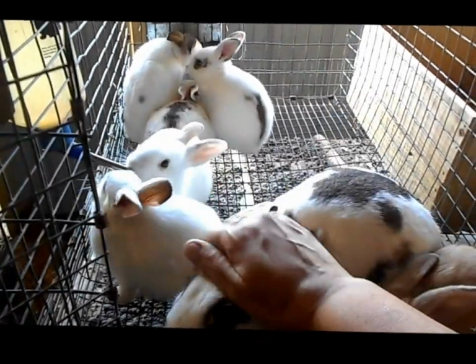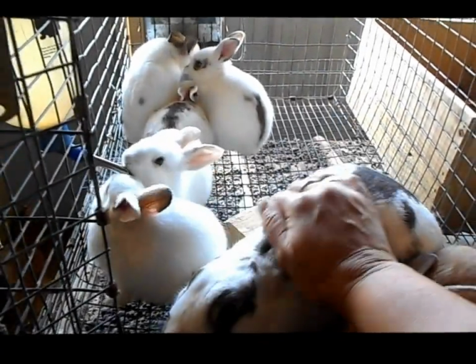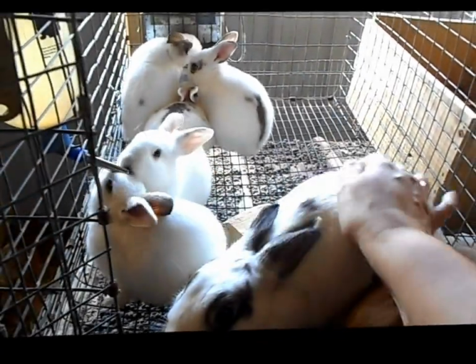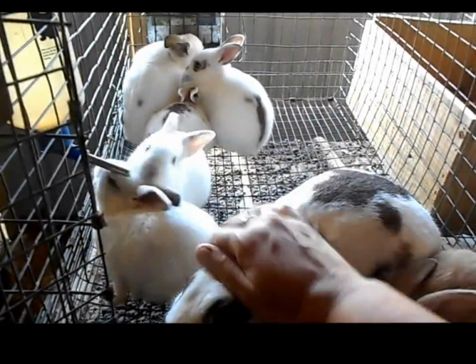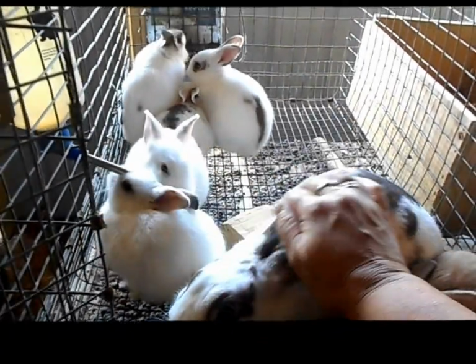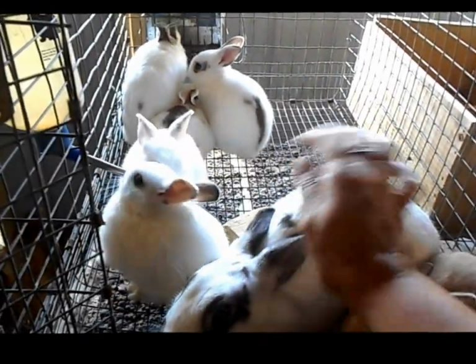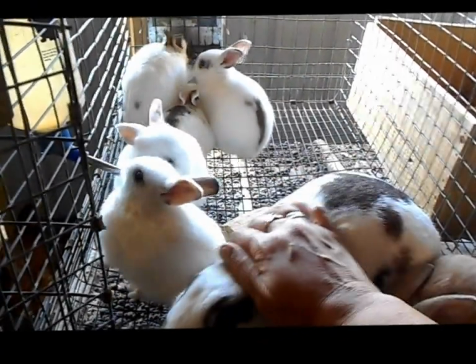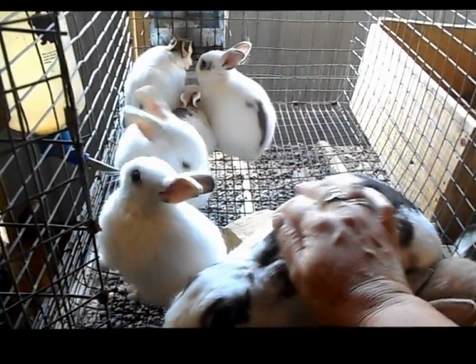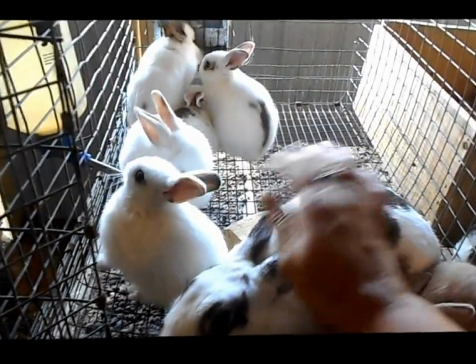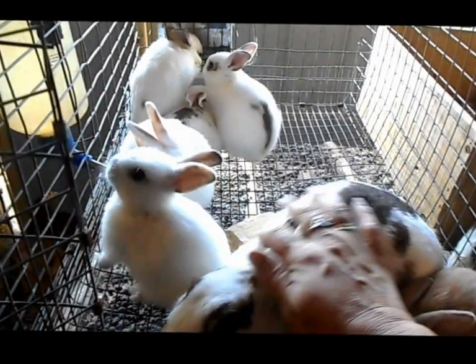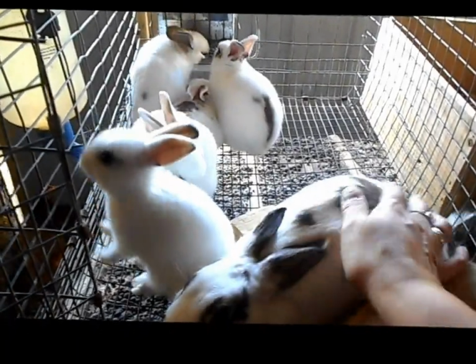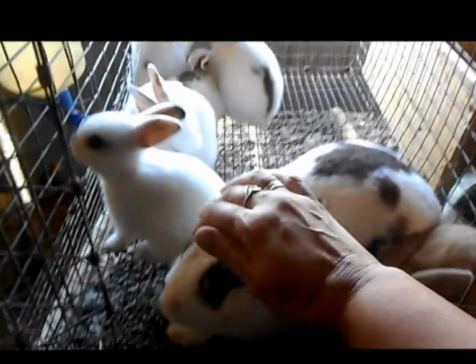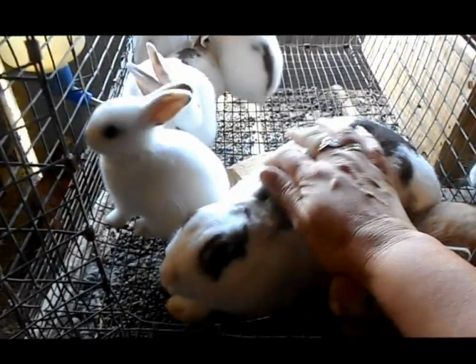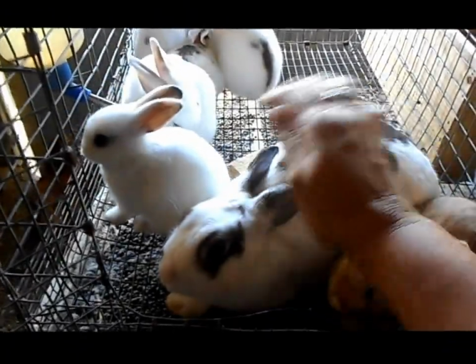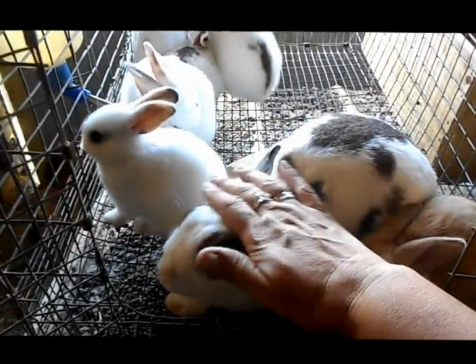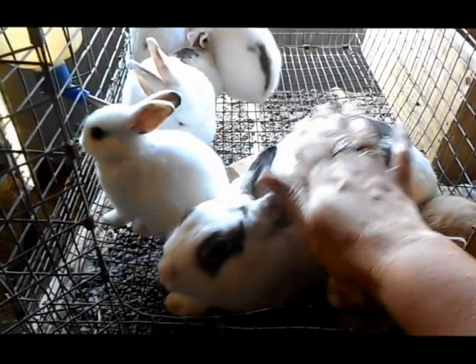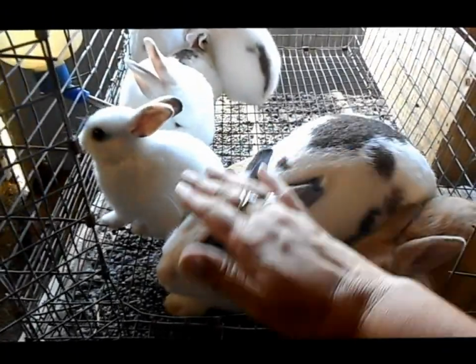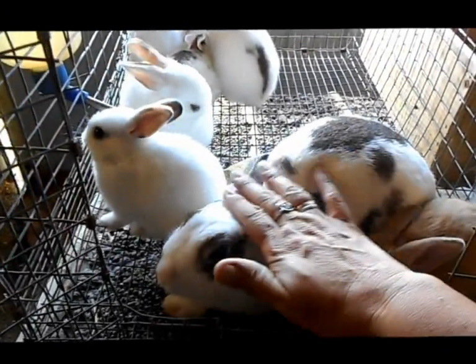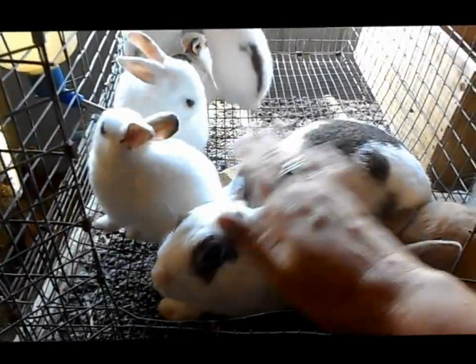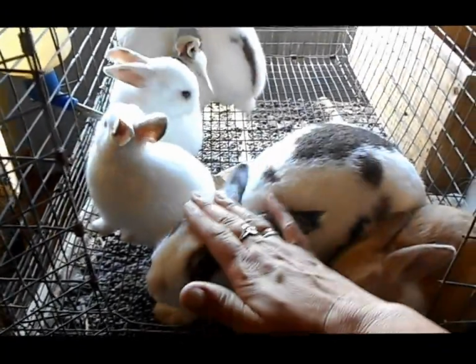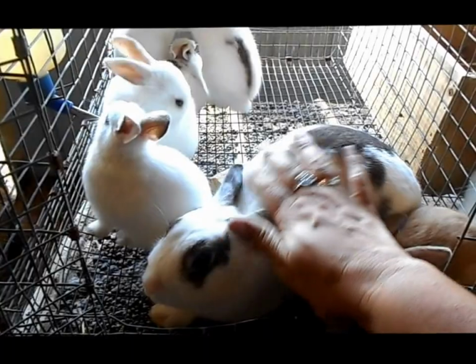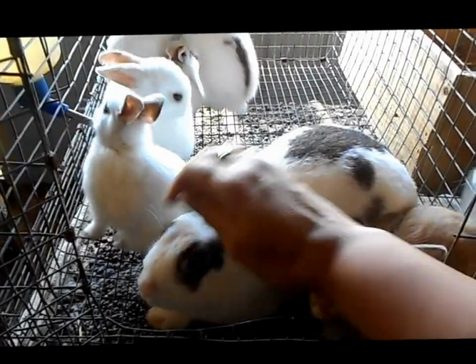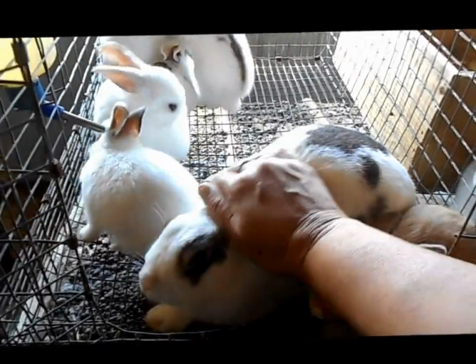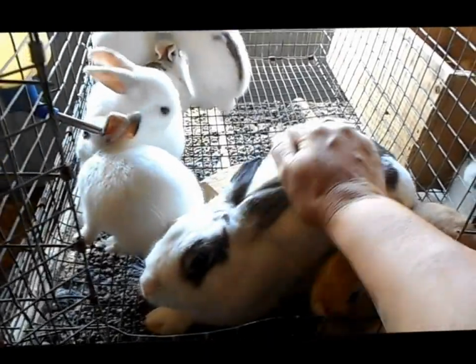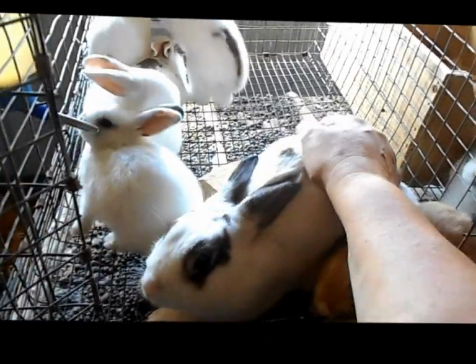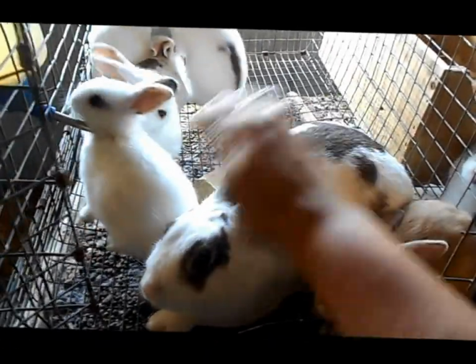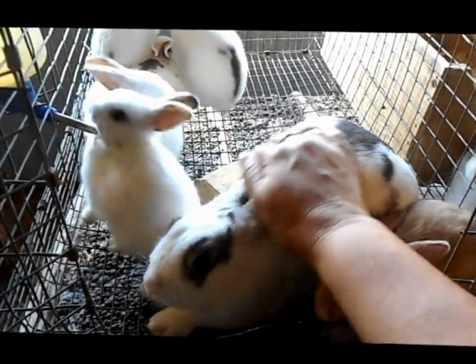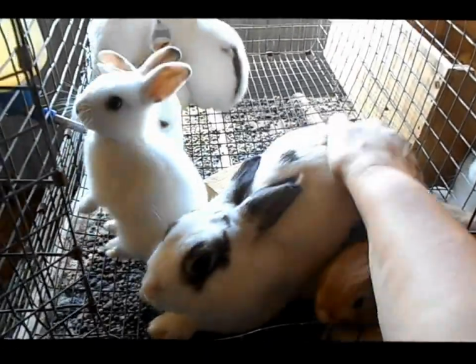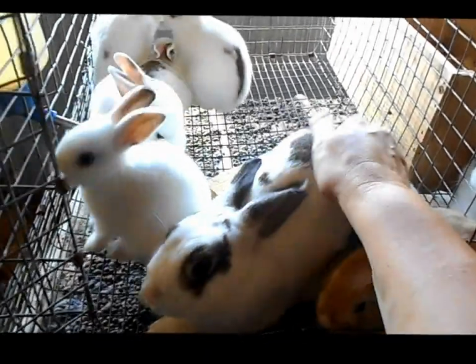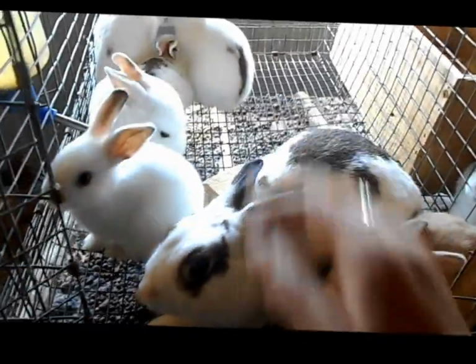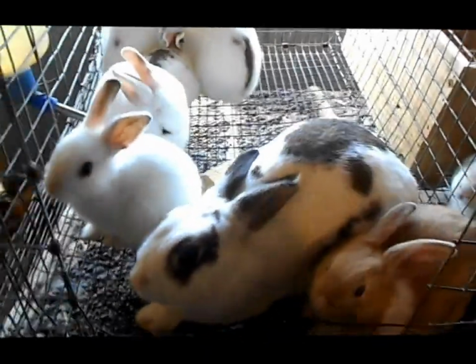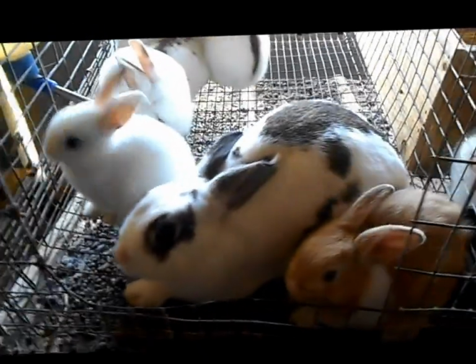Have a beautiful day. Like, share, comment, subscribe — and all of you guys out there with your own rabbitries: love your bunnies, keep it going. Have a great day. Bye-bye.